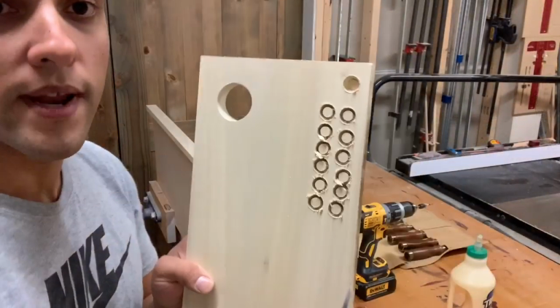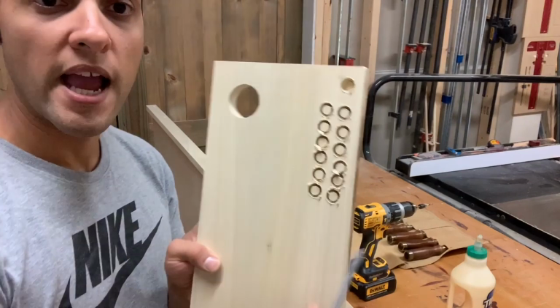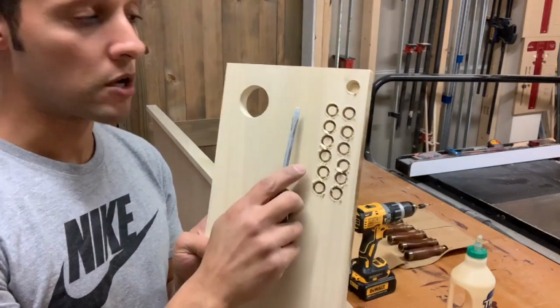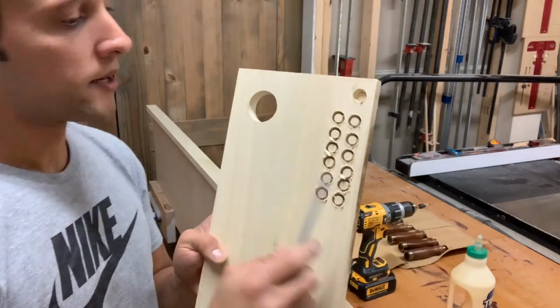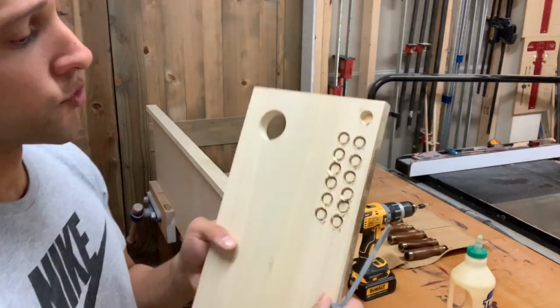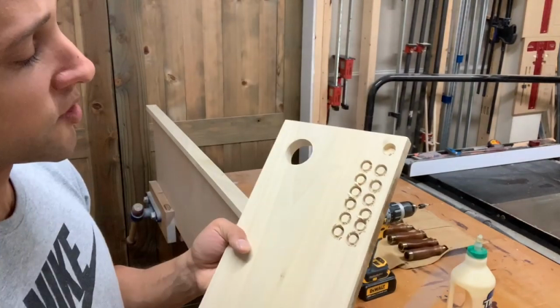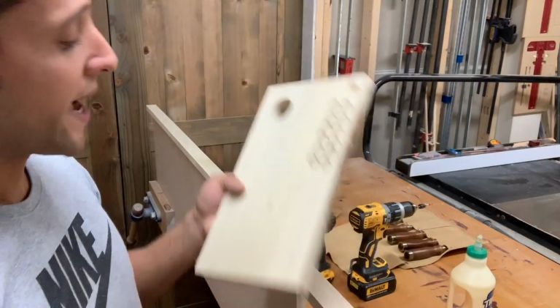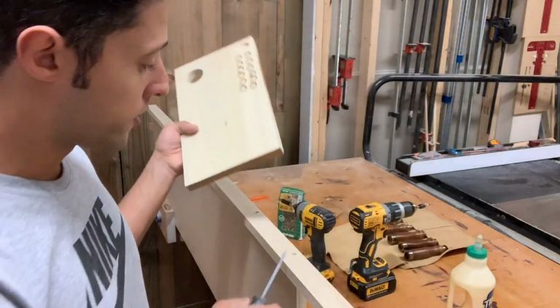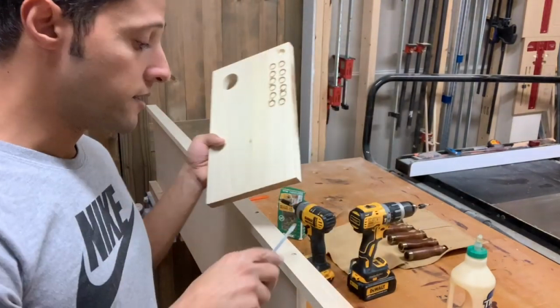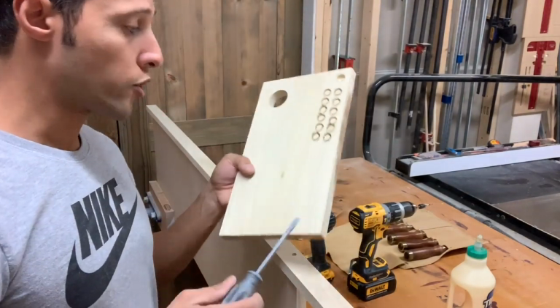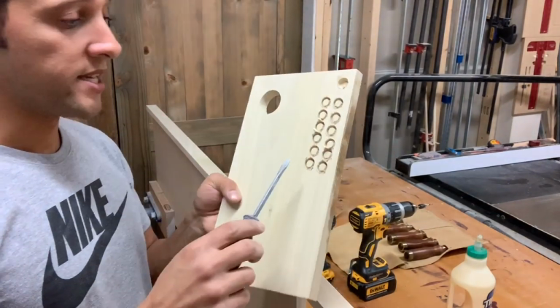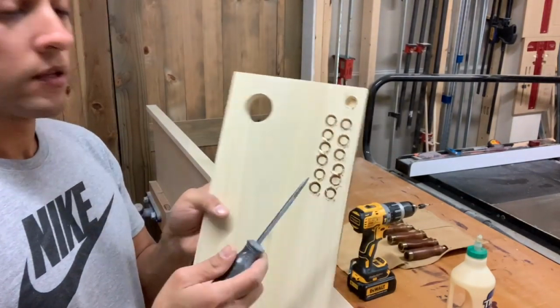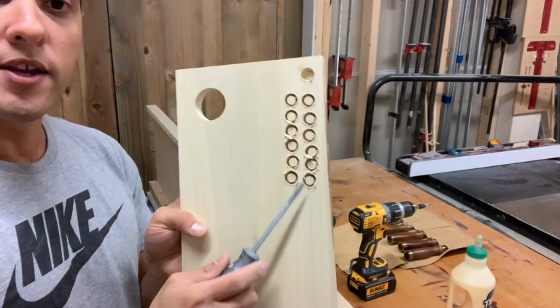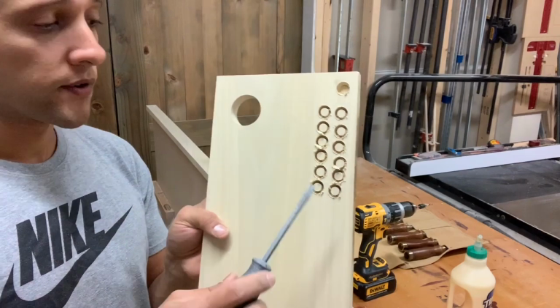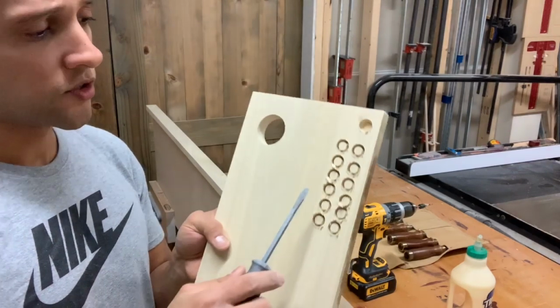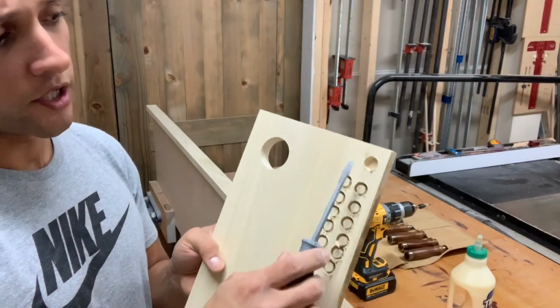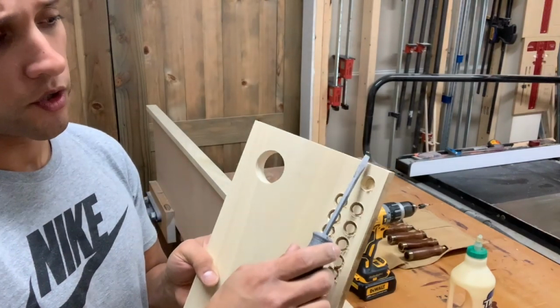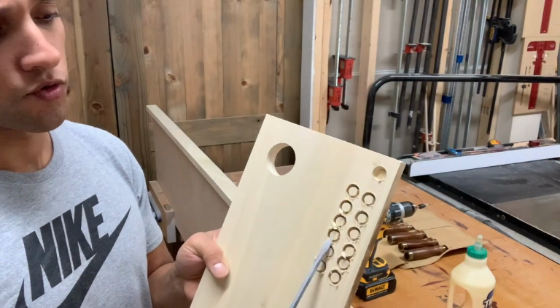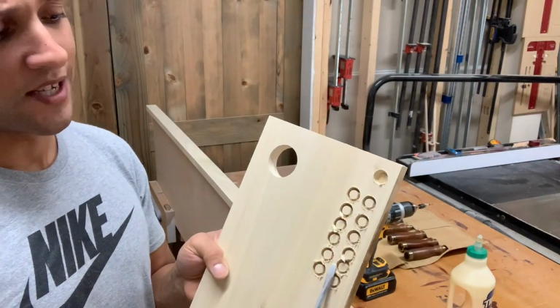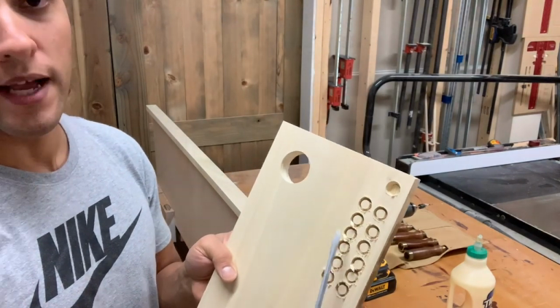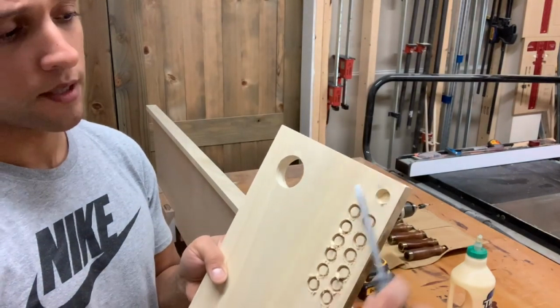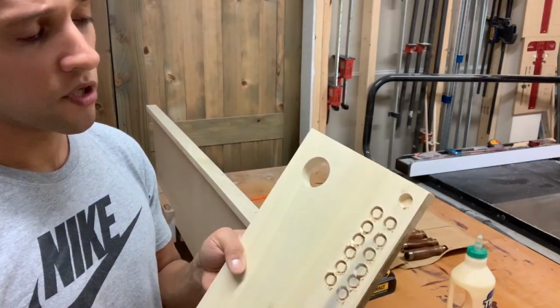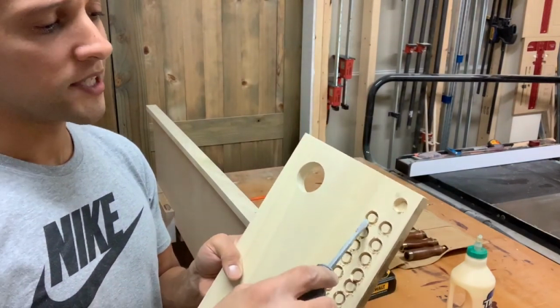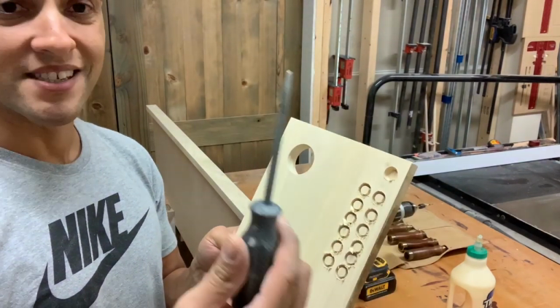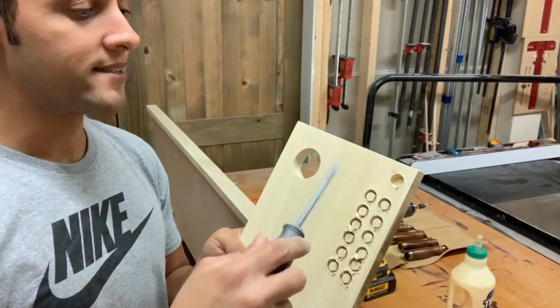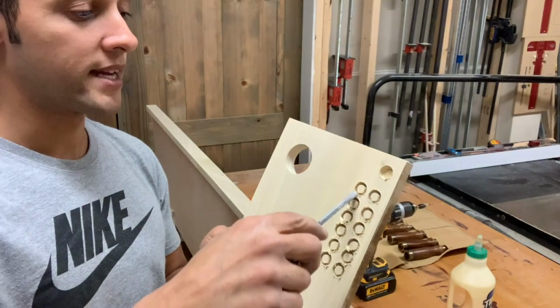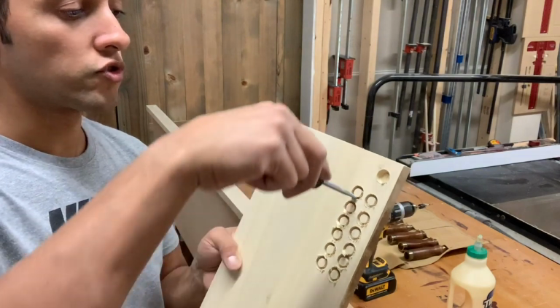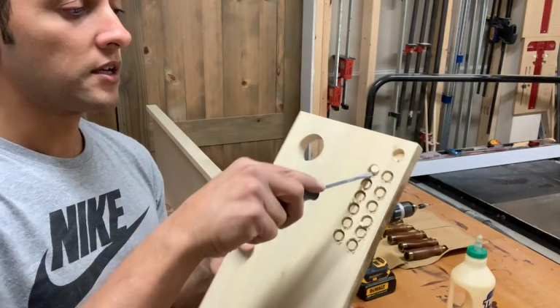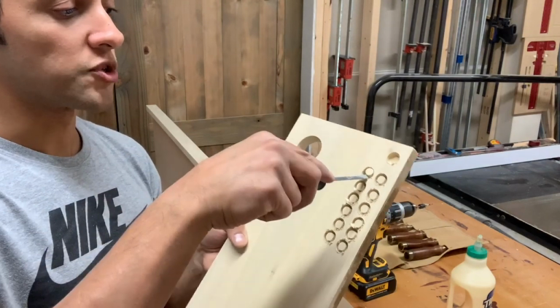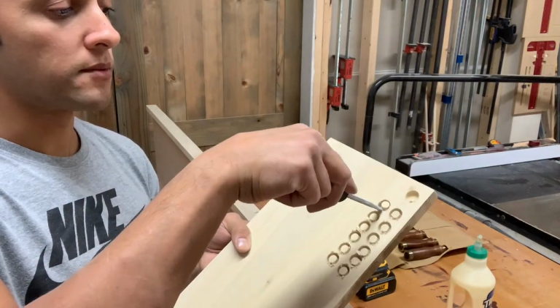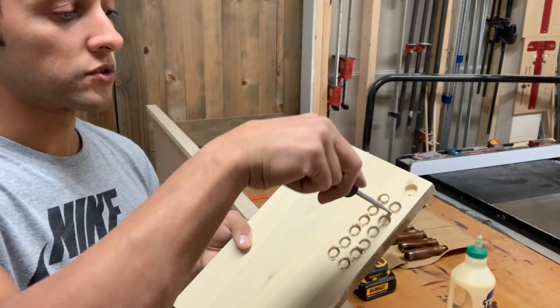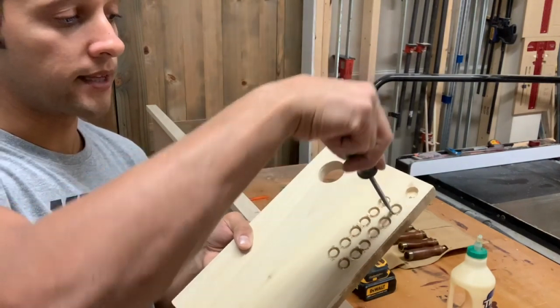Now that we have the plugs cut at the drill press, we're back over the workpiece. The way you free these plugs is two ways: you can run this through the bandsaw and cut them loose, but it's just as easy to take a flathead screwdriver and just pry them loose like that.